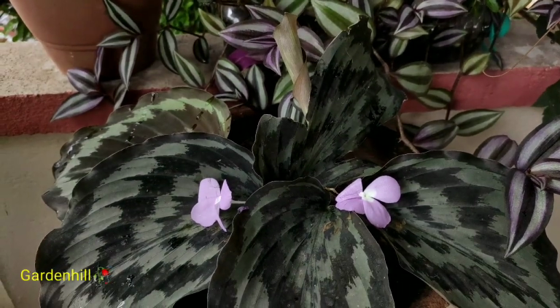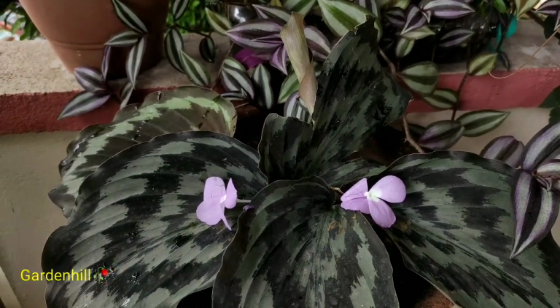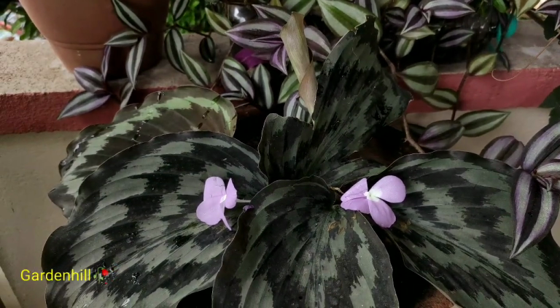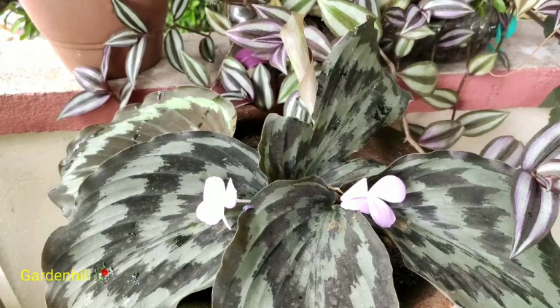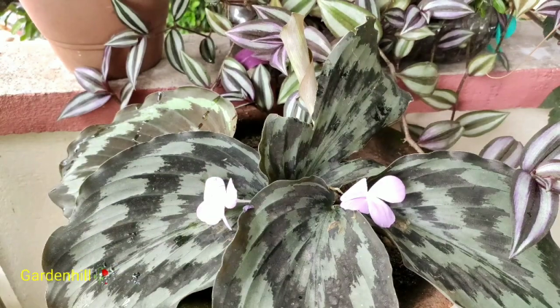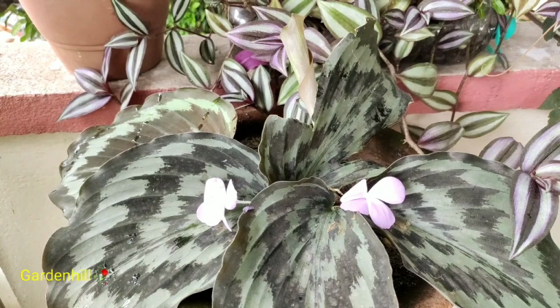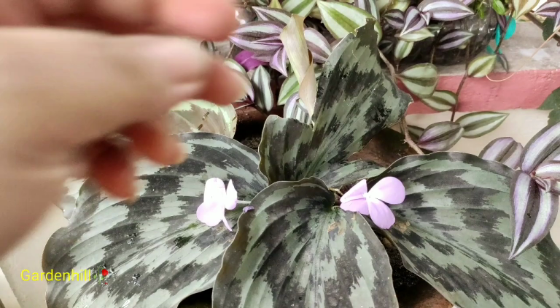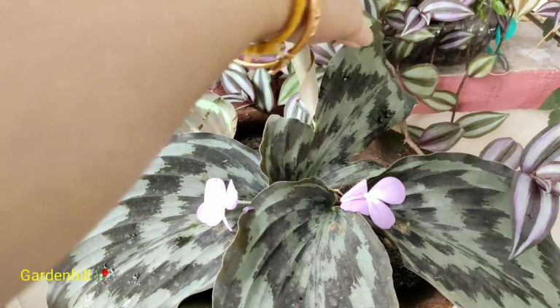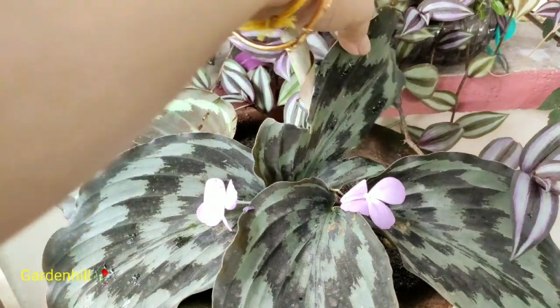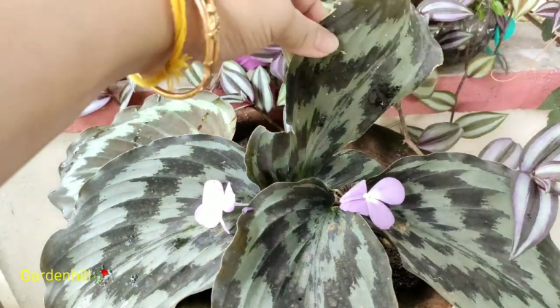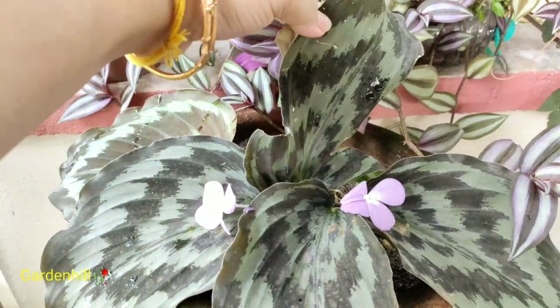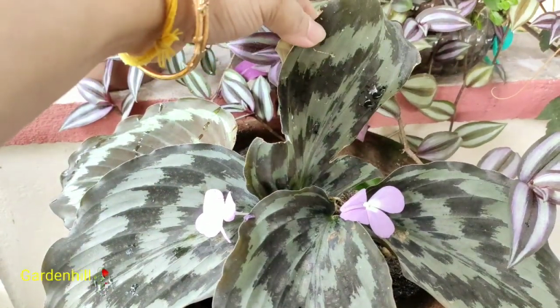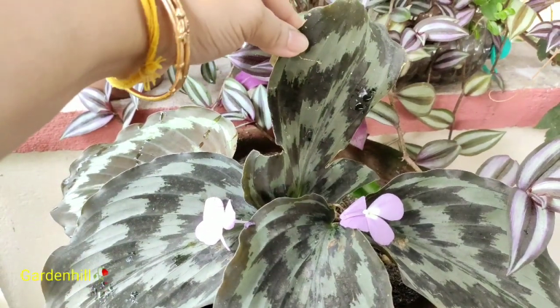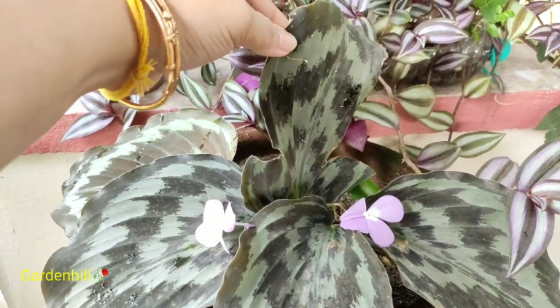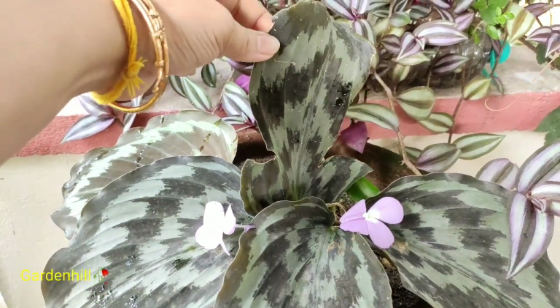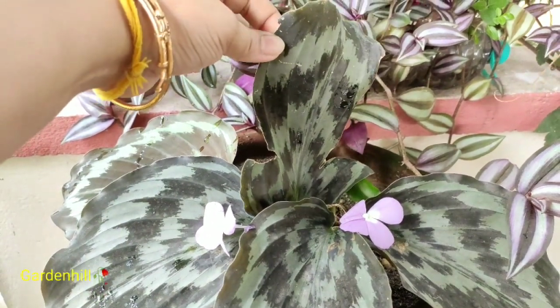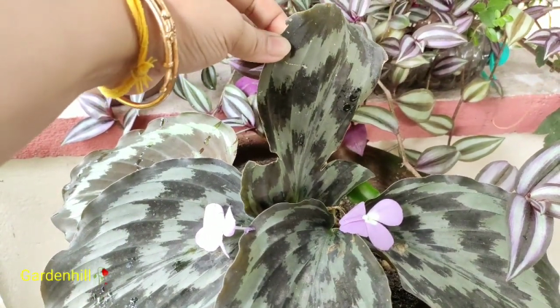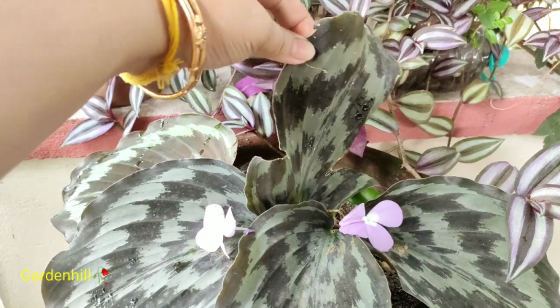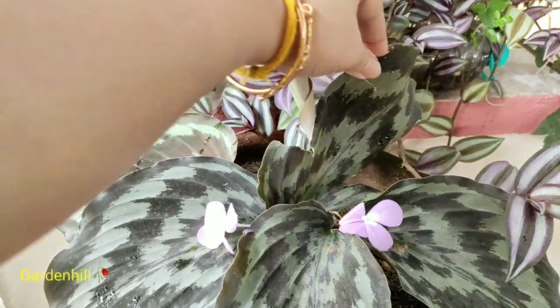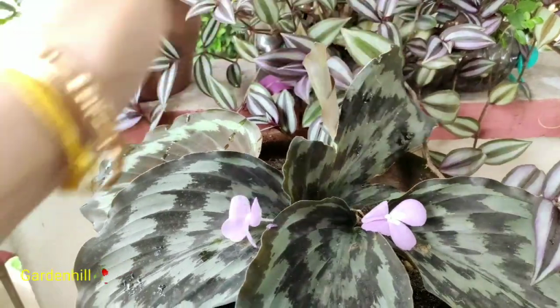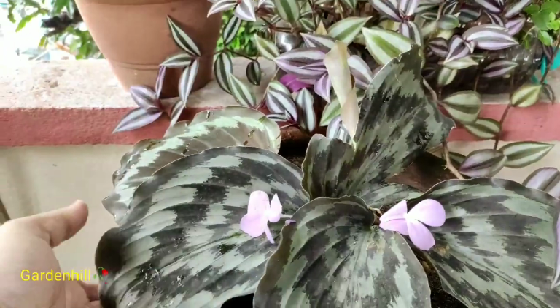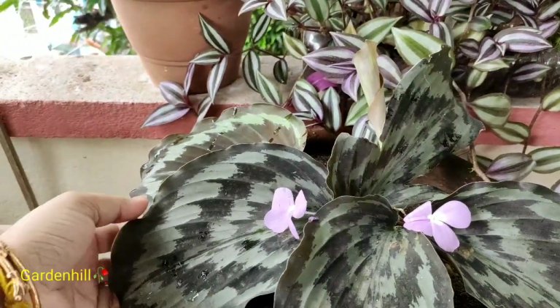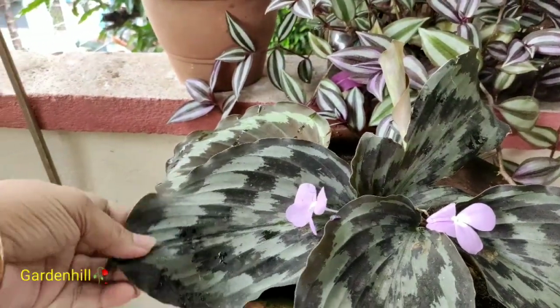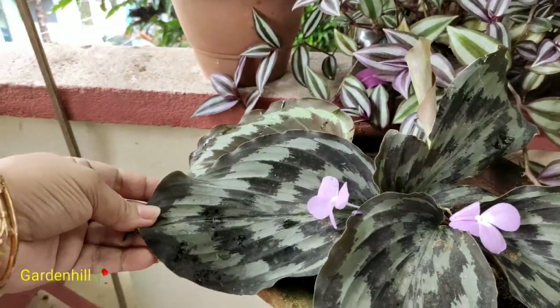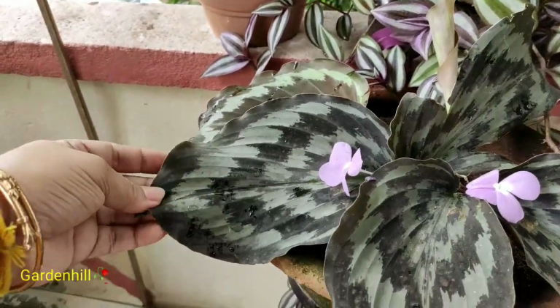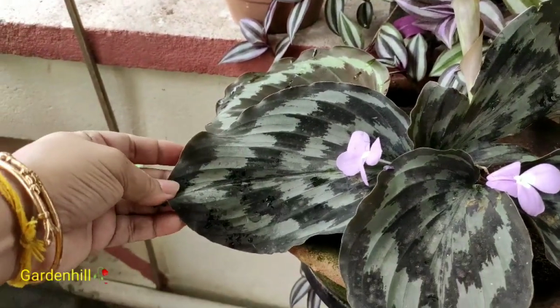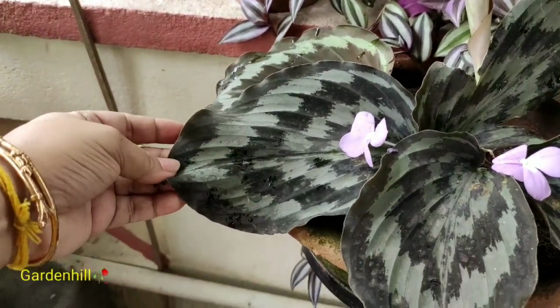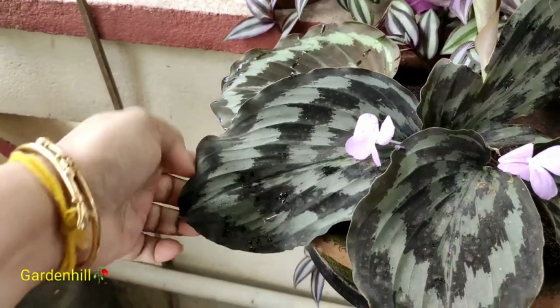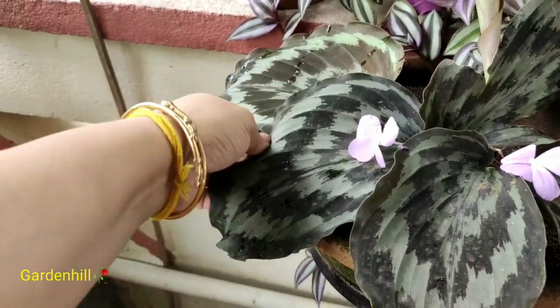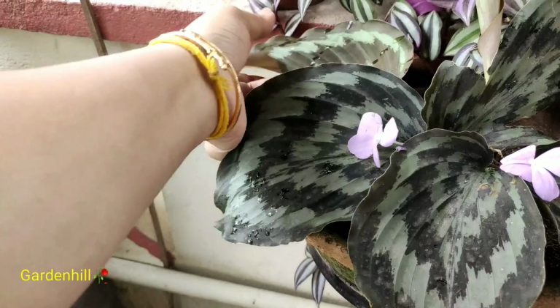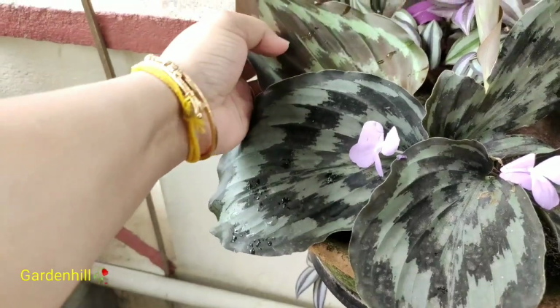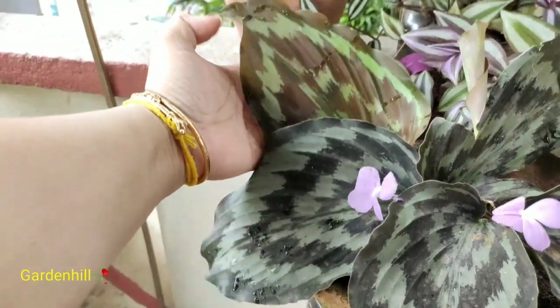The plant is commonly known as peacock ginger as it resembles the peacock feather. This was the first leaf to grow after the incident. Then a crow came and pecked the plant — the enemy of my garden — and it even destroyed my orchid.